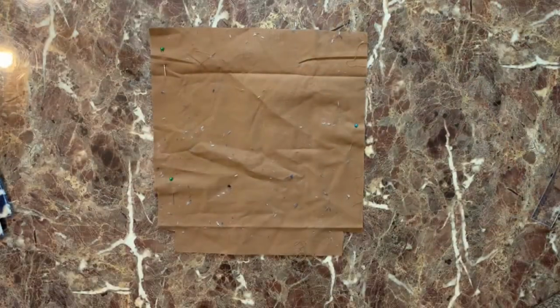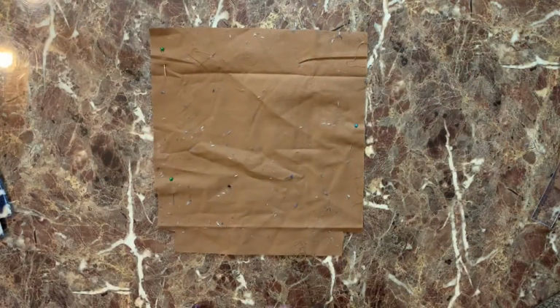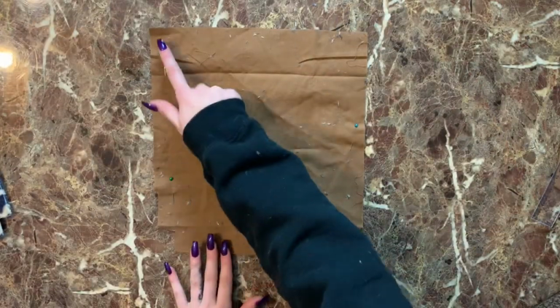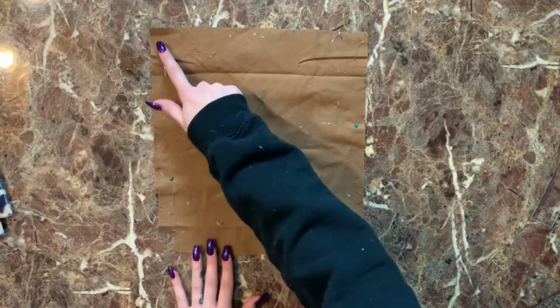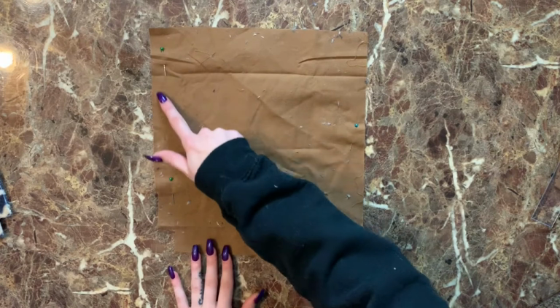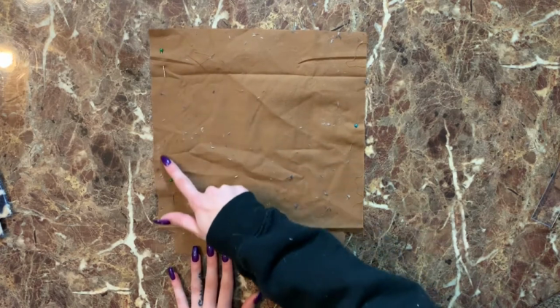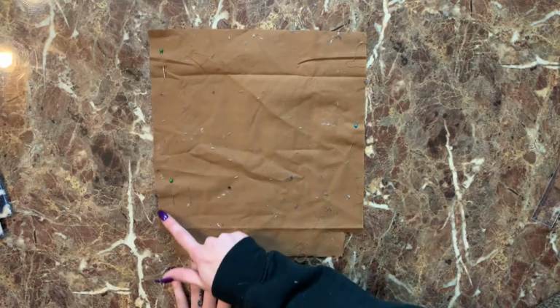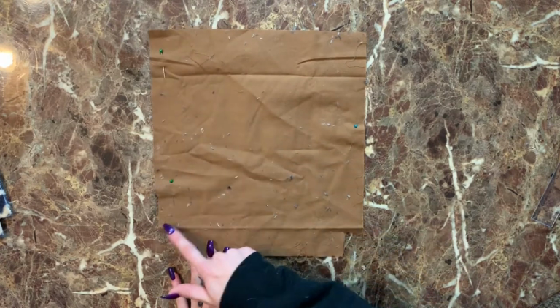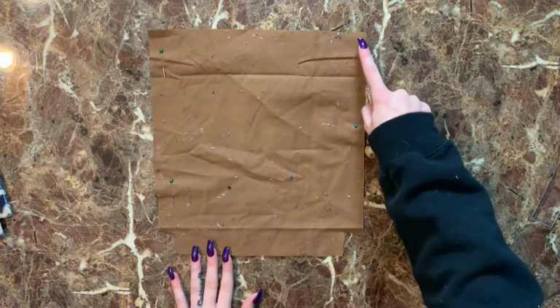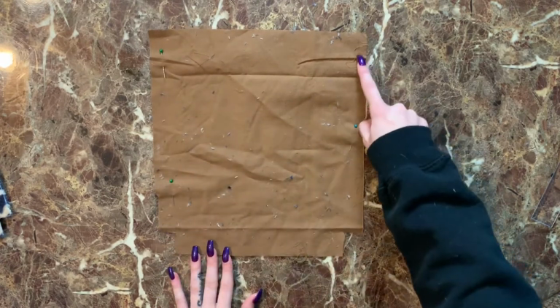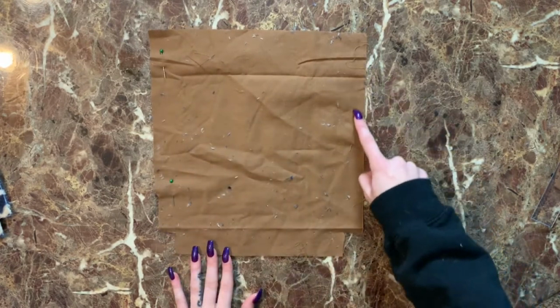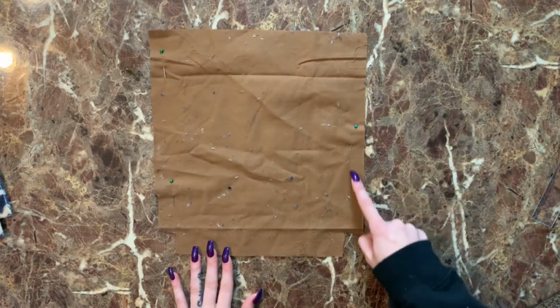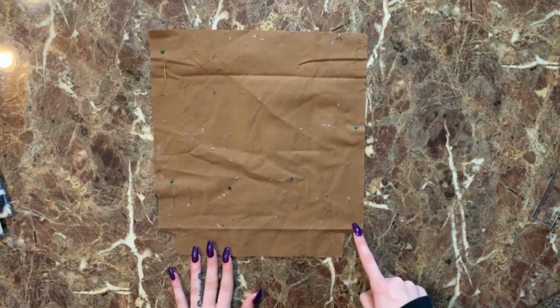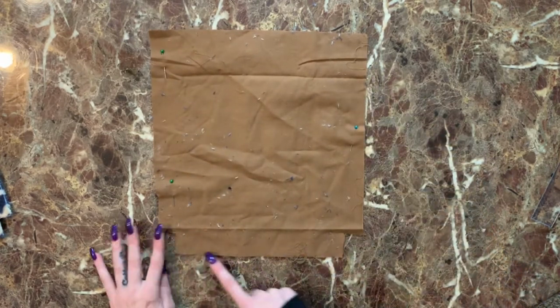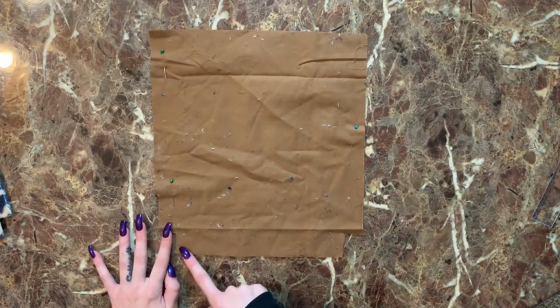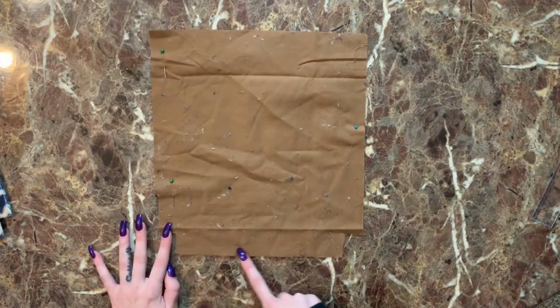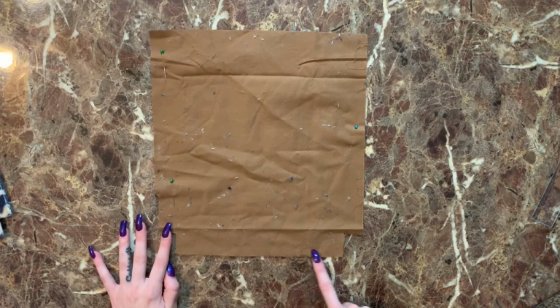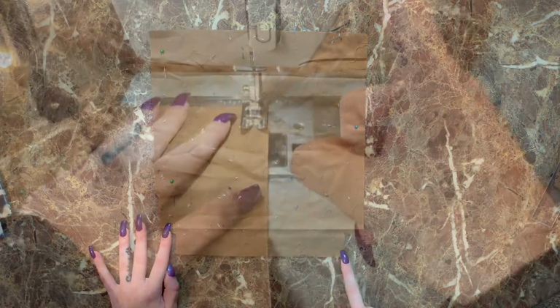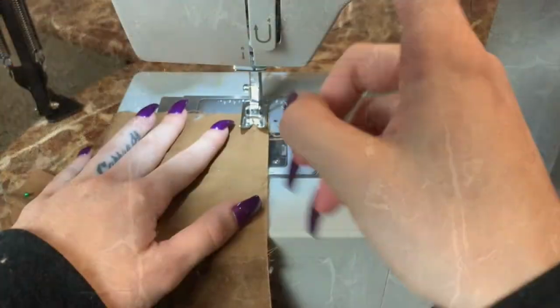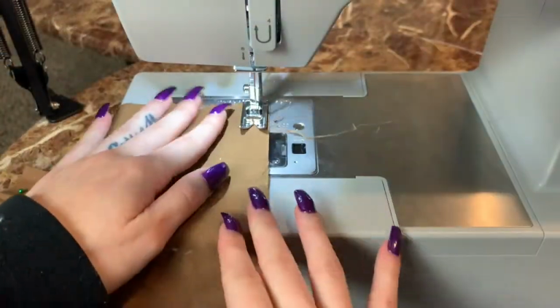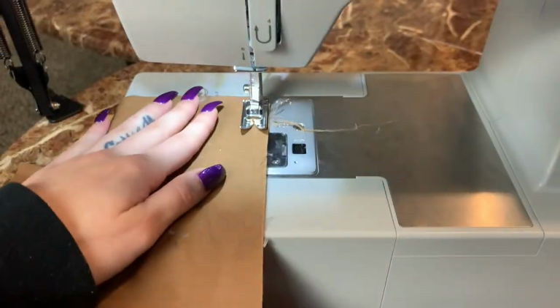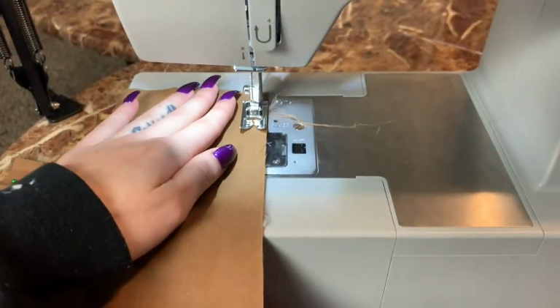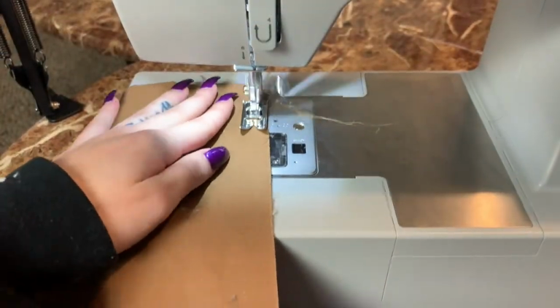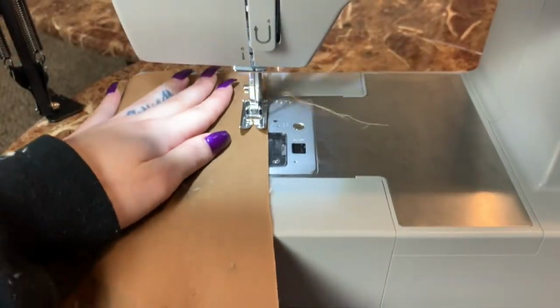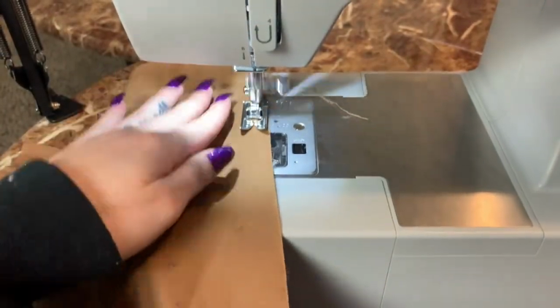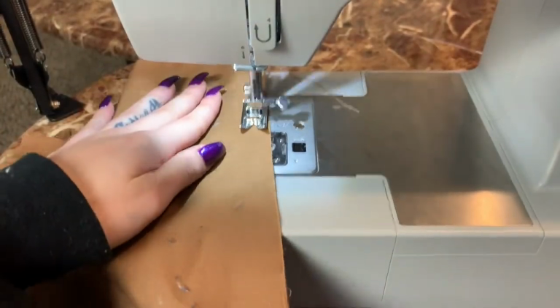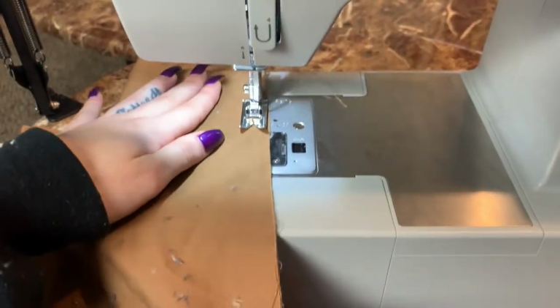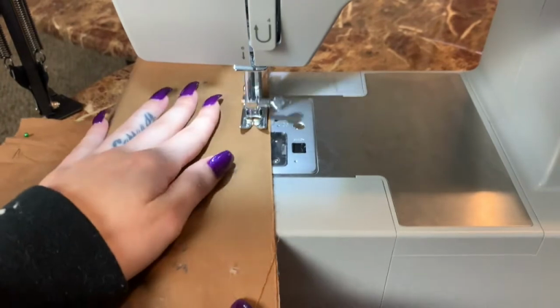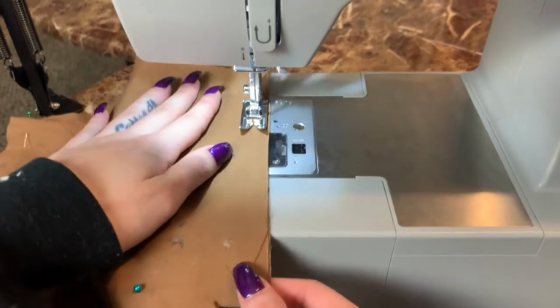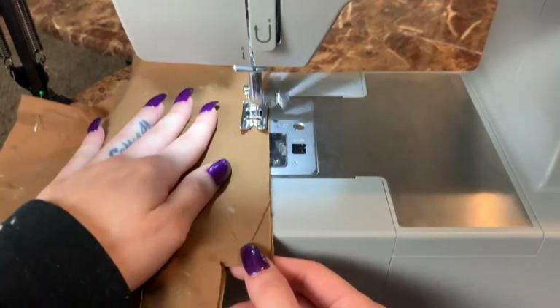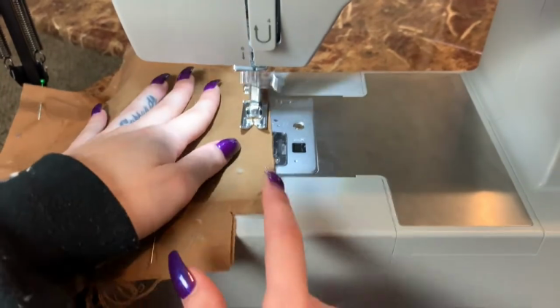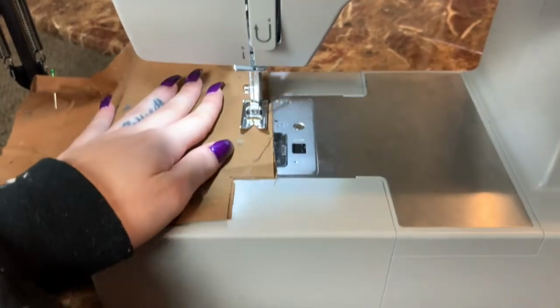Once that's all sewn, we also put our lining right sides facing together — in my case that was either side — and we're going to sew down the two sides and down the bottom, just like we did with the fuzzy fabric.